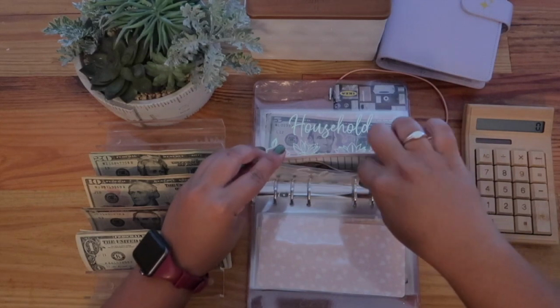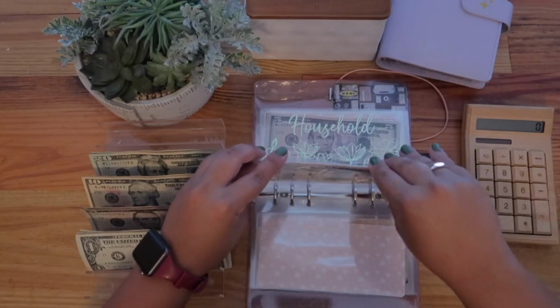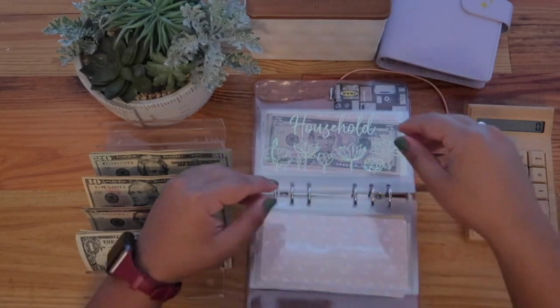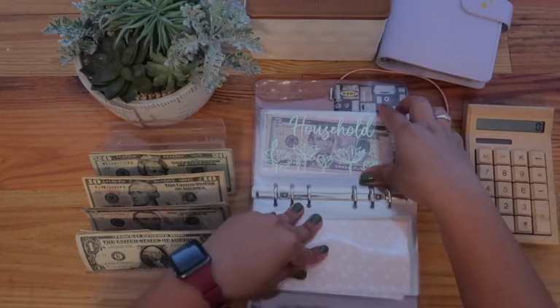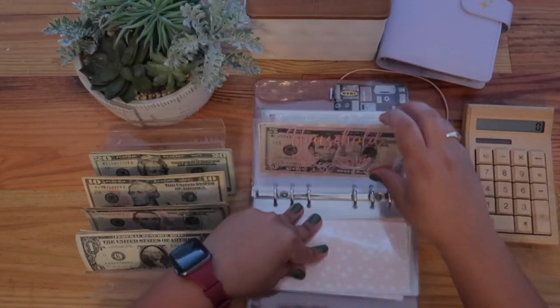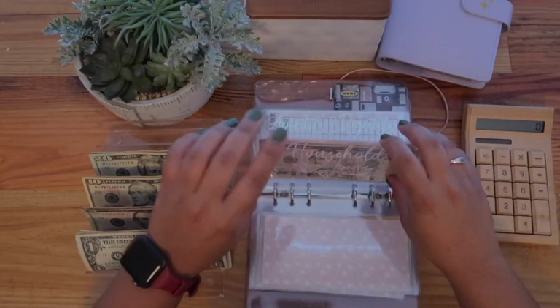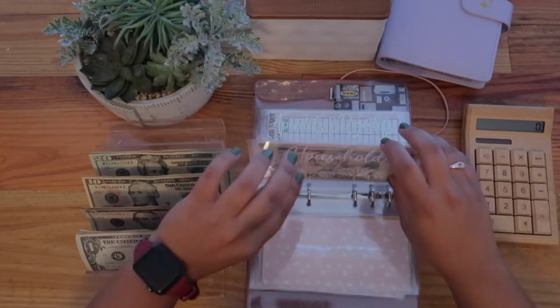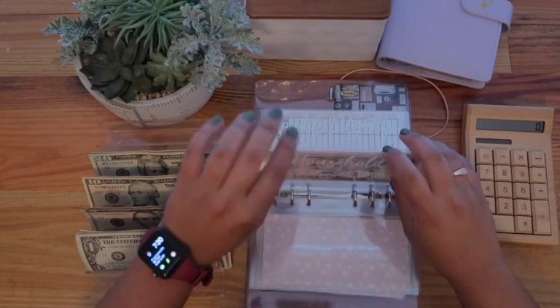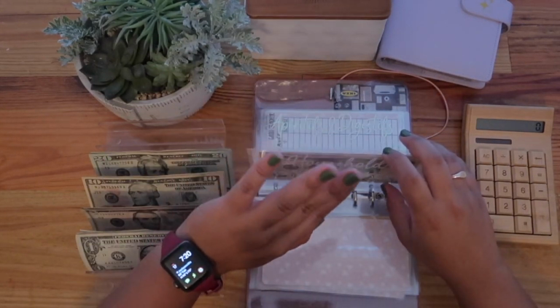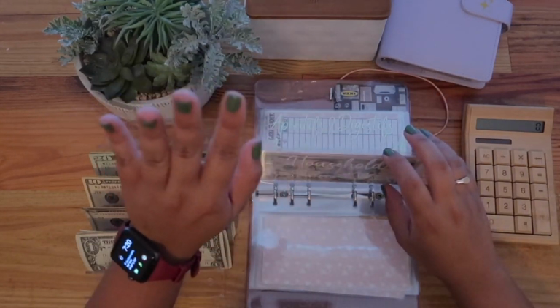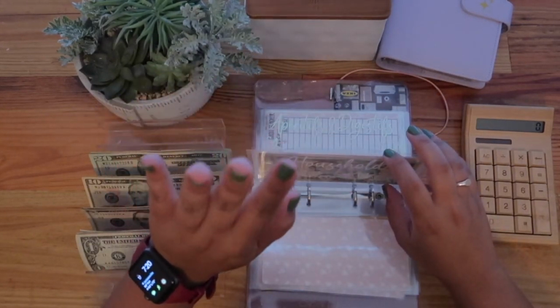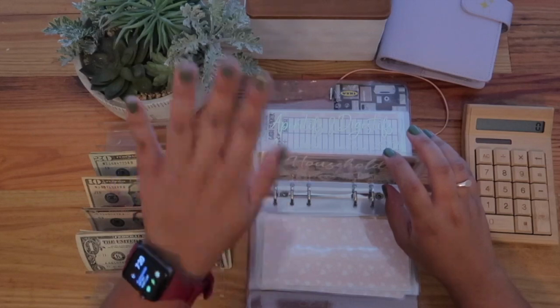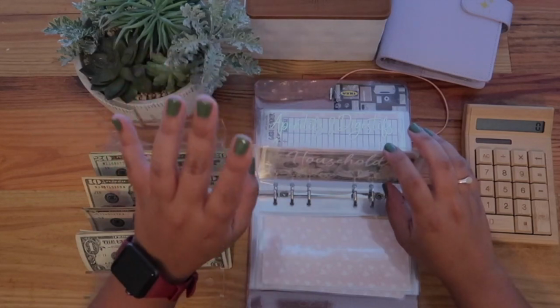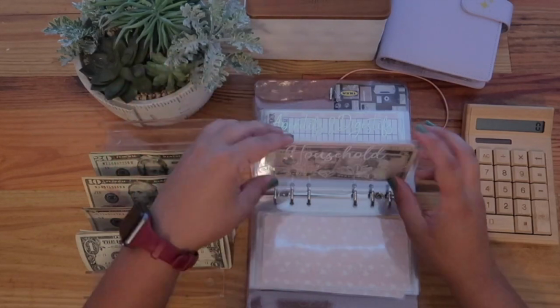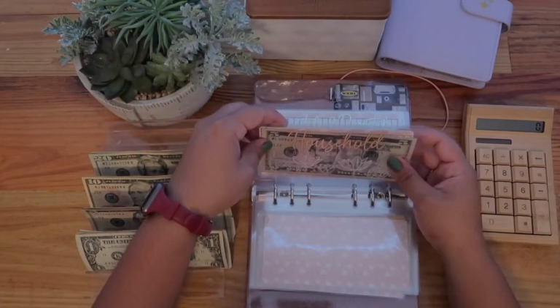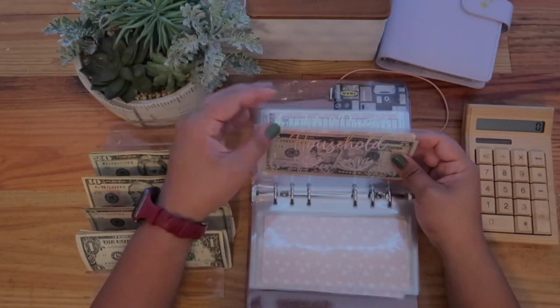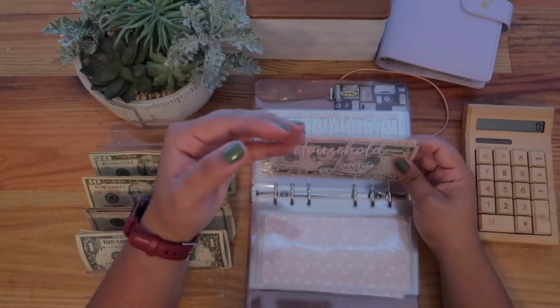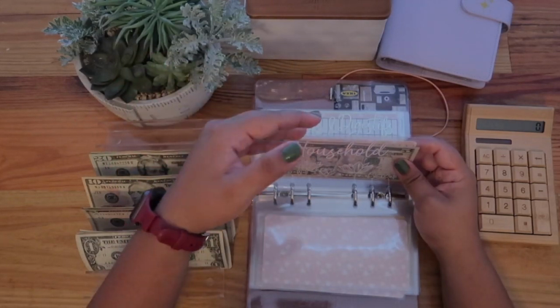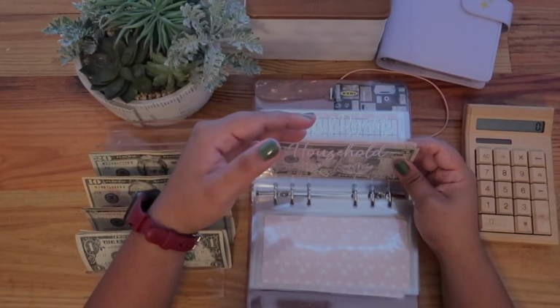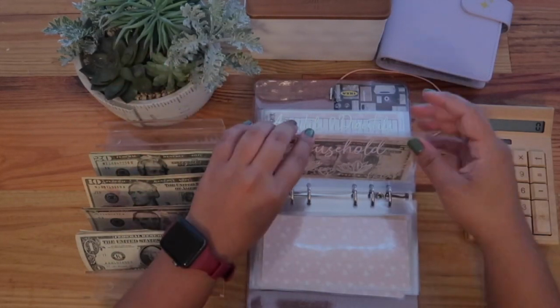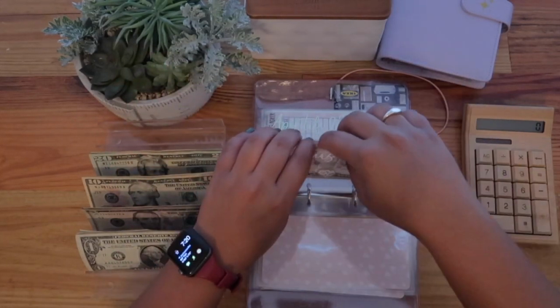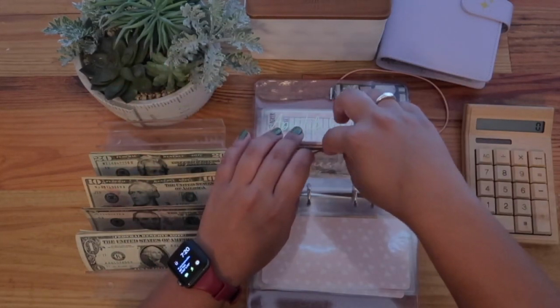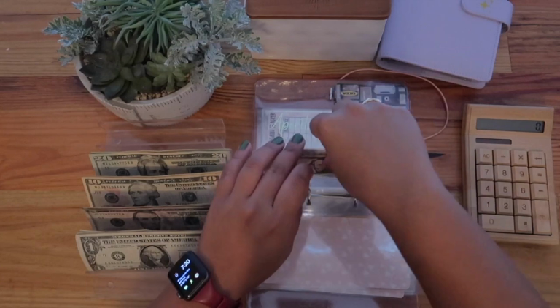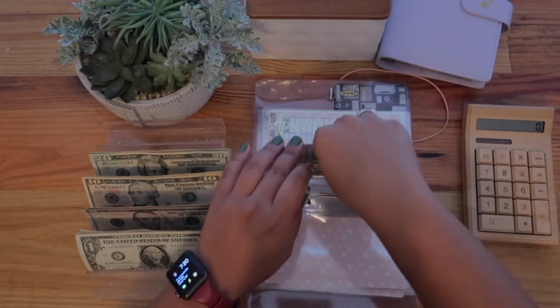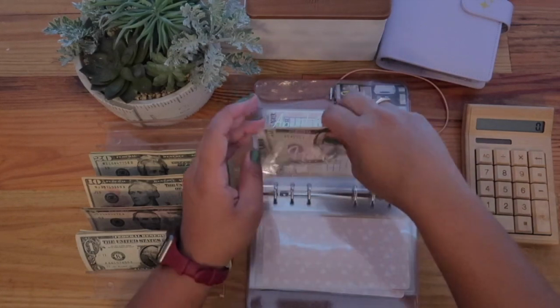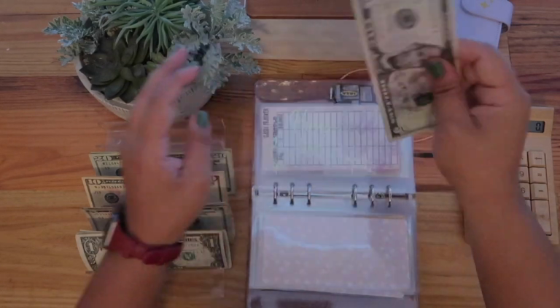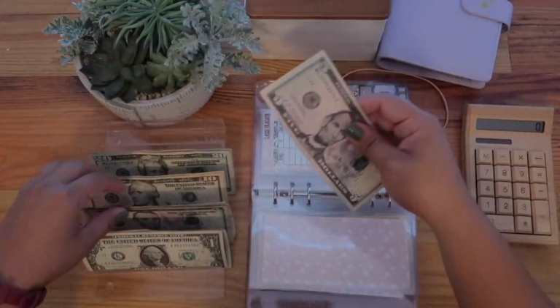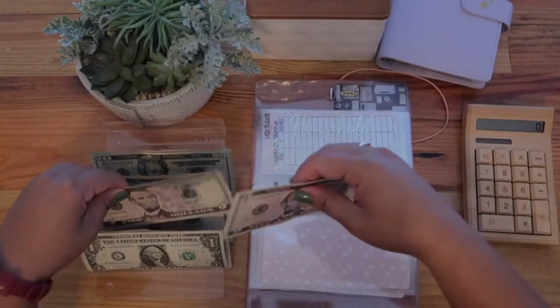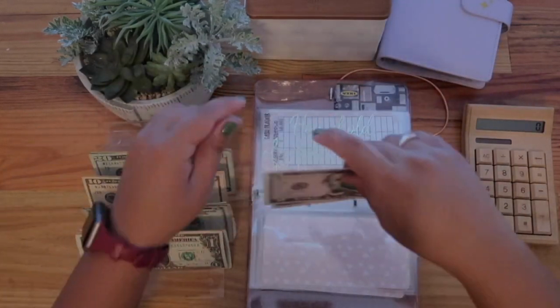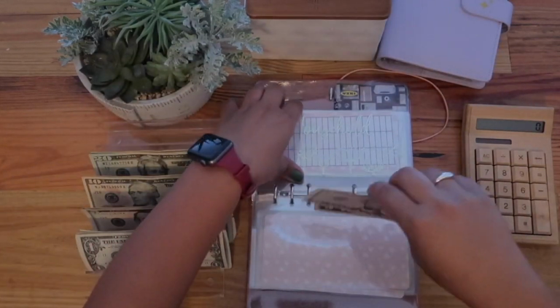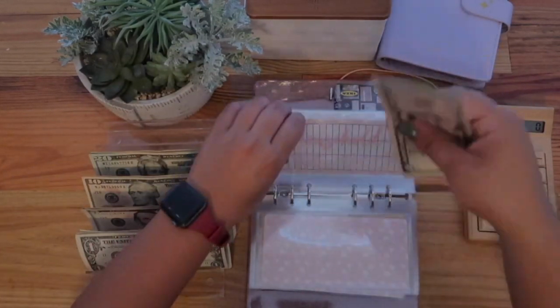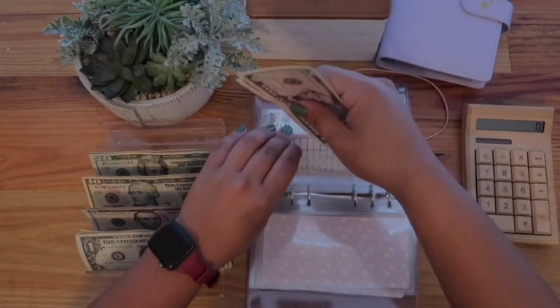Household is another one I moved from my own envelopes to an actual cash stuffing envelope. Household gets $5, so there's $10 in total.